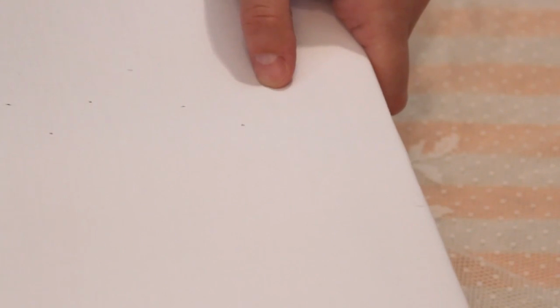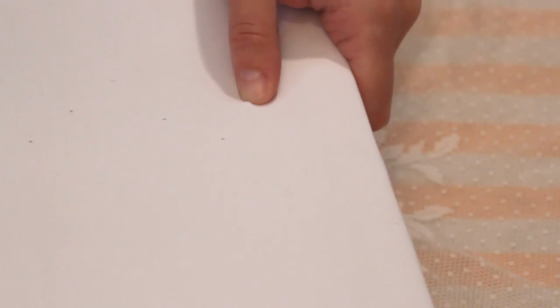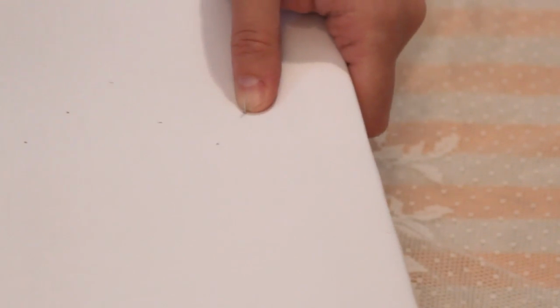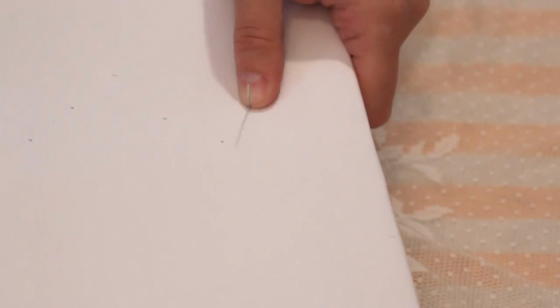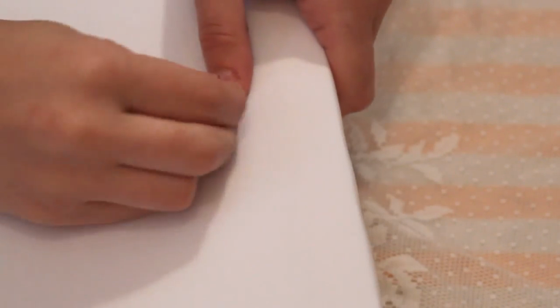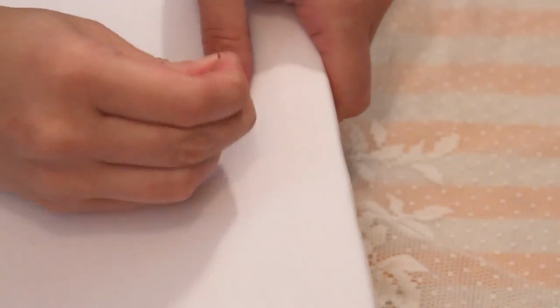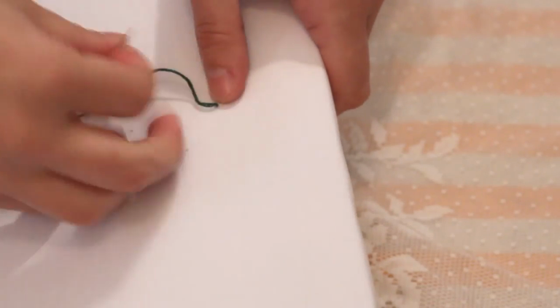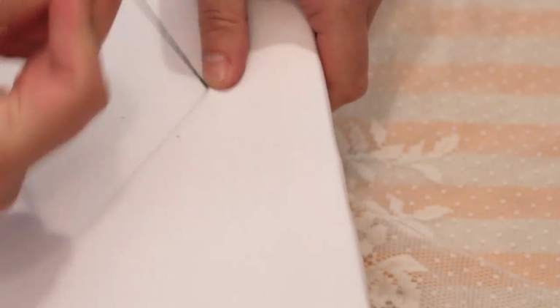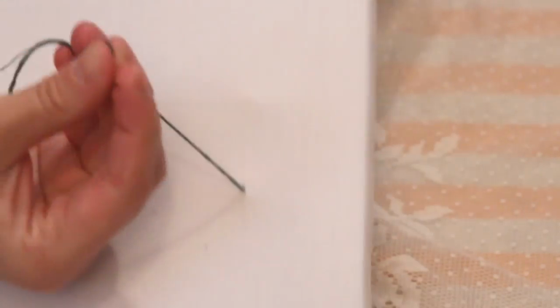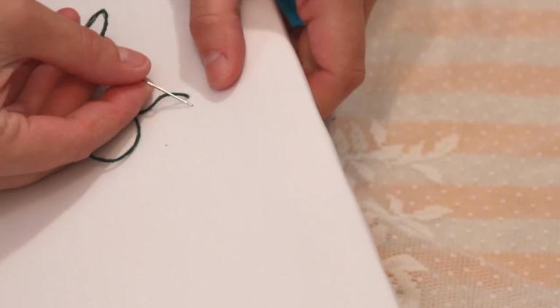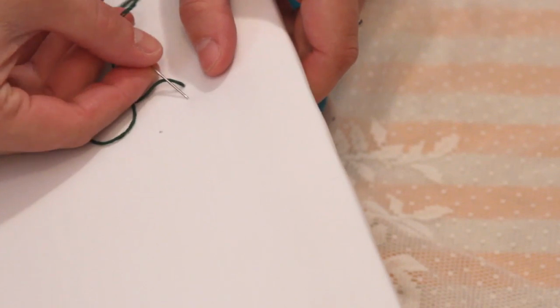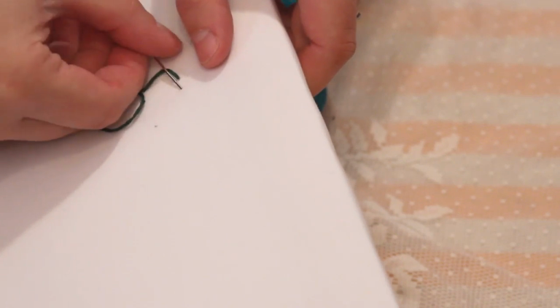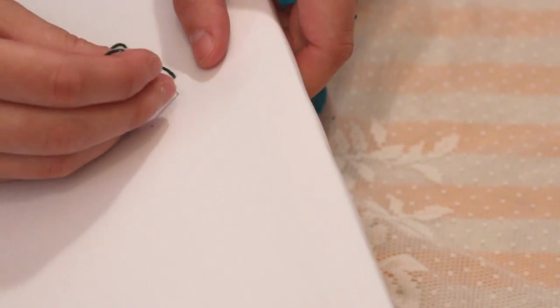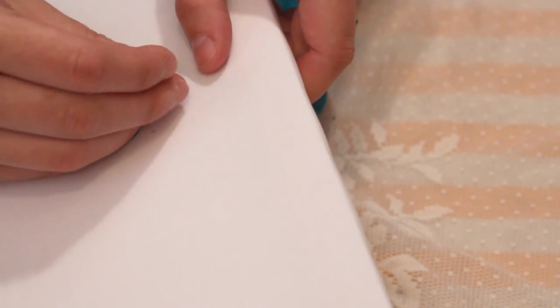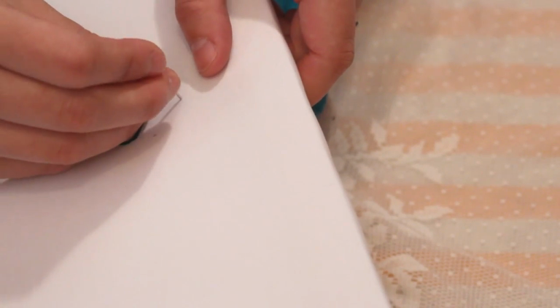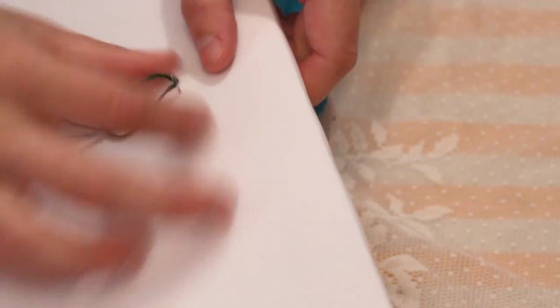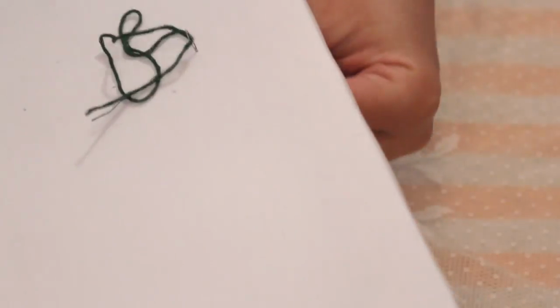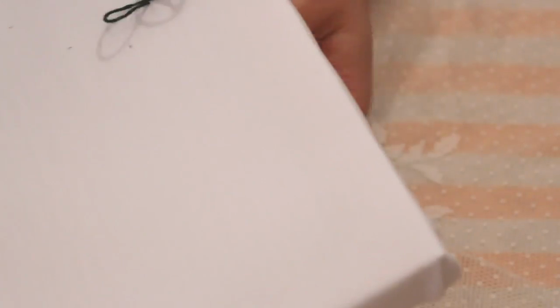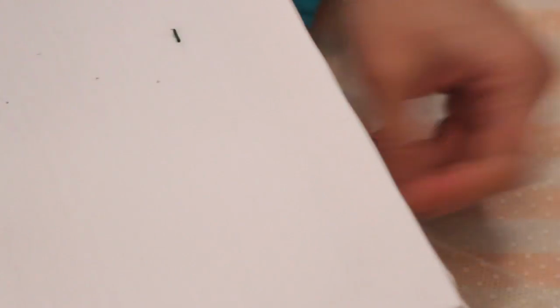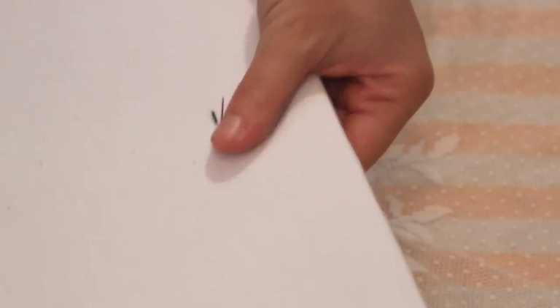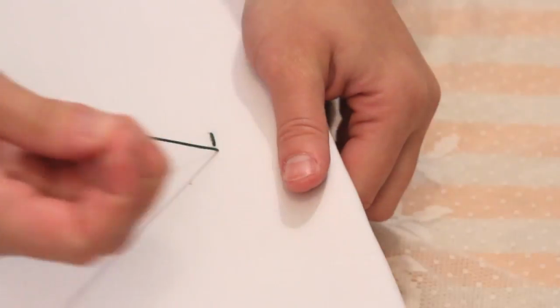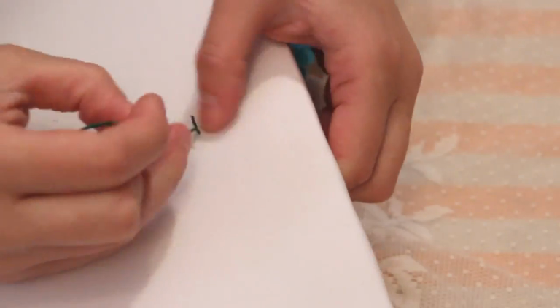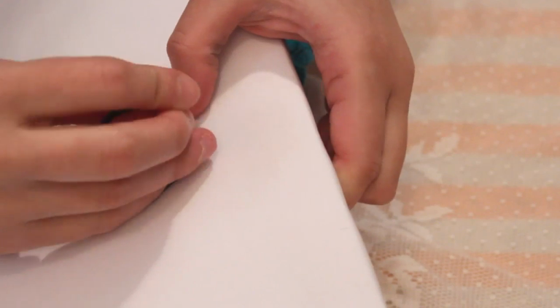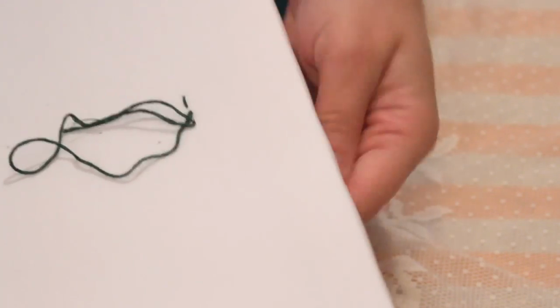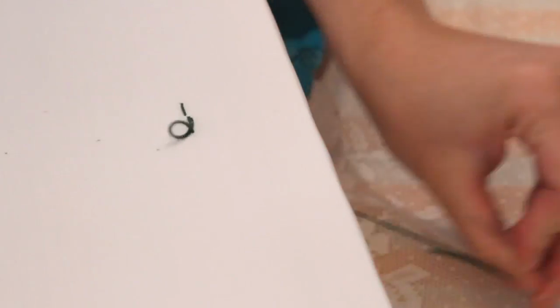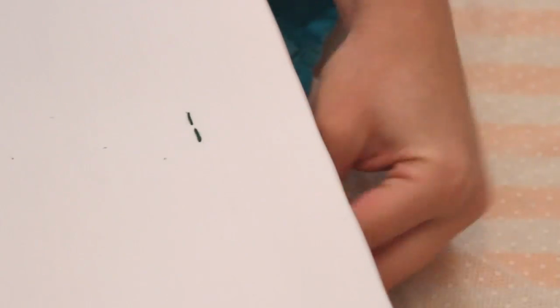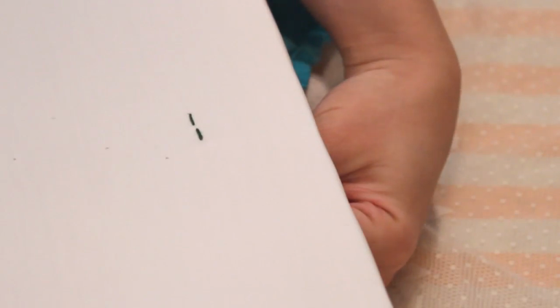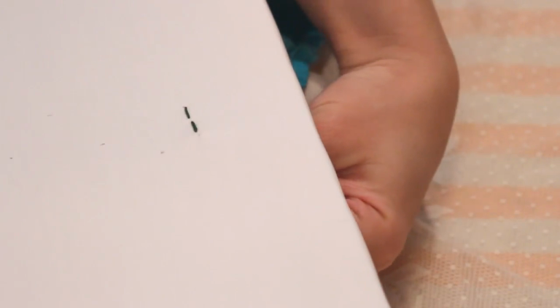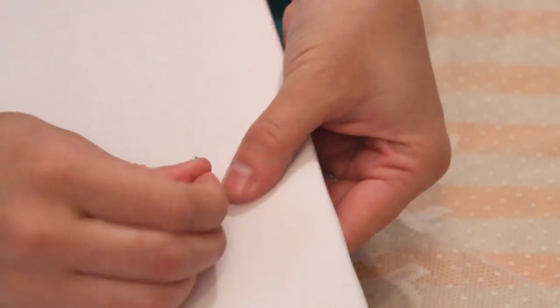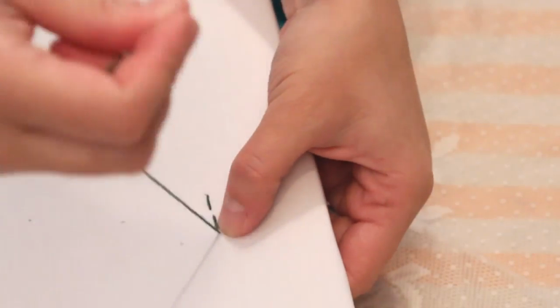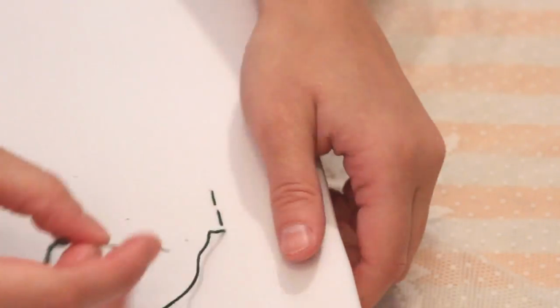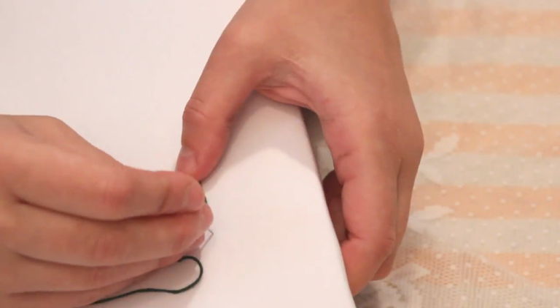Thread a needle with green embroidery floss, tie a knot at the end, and start sewing at the first button mark. I used several shades of green thread and stitches about a quarter inch in length, but do whatever you like best.